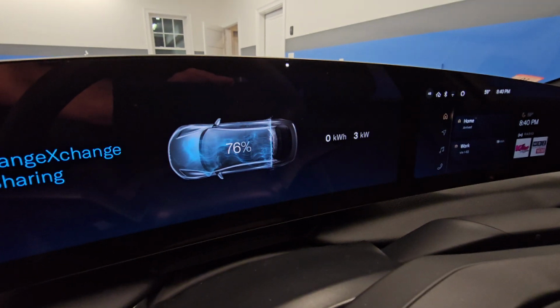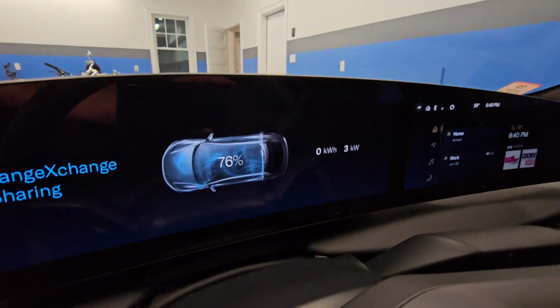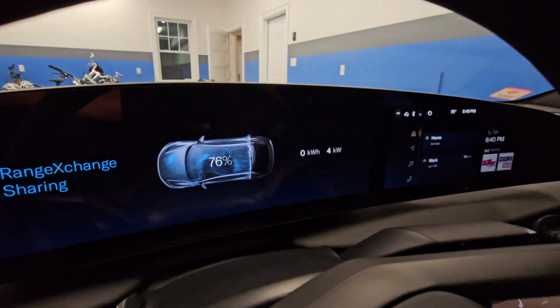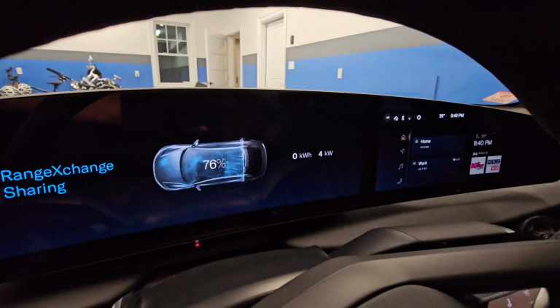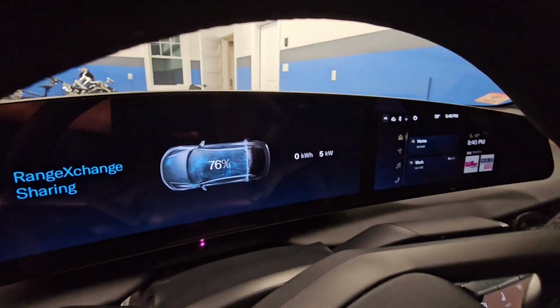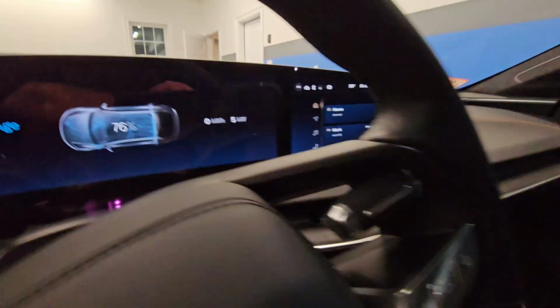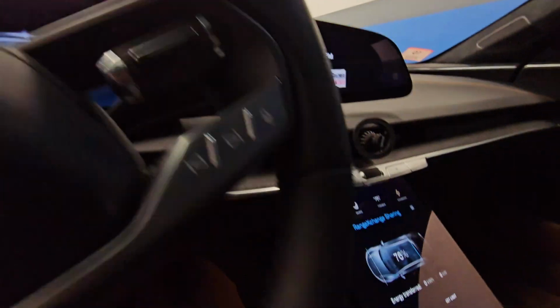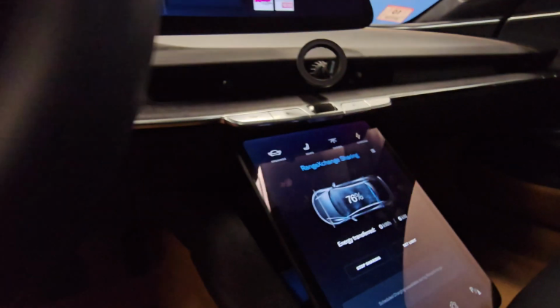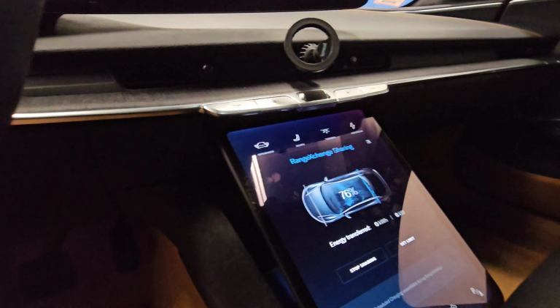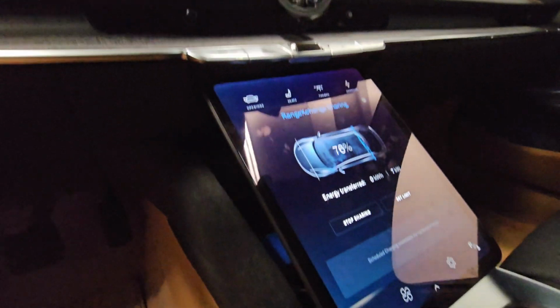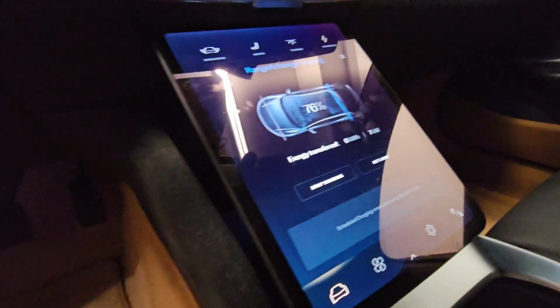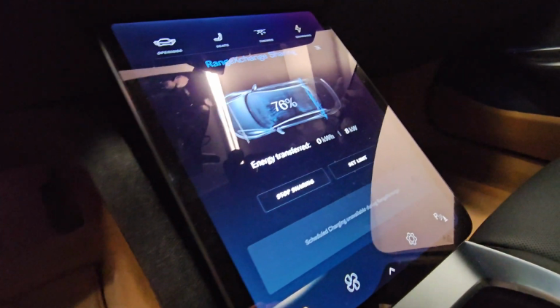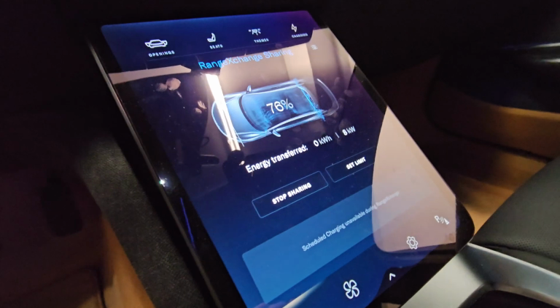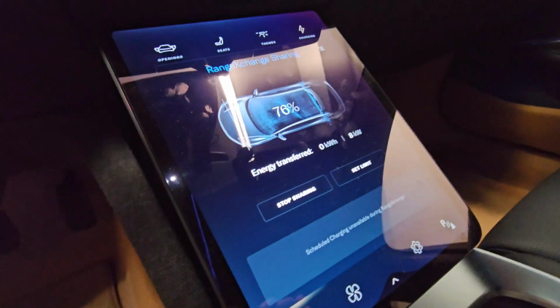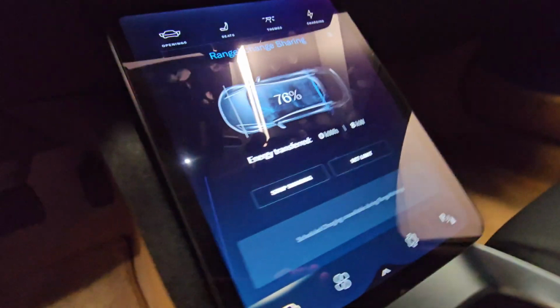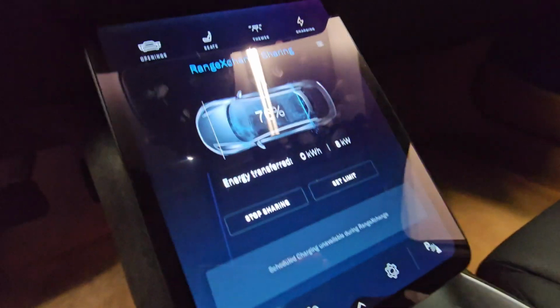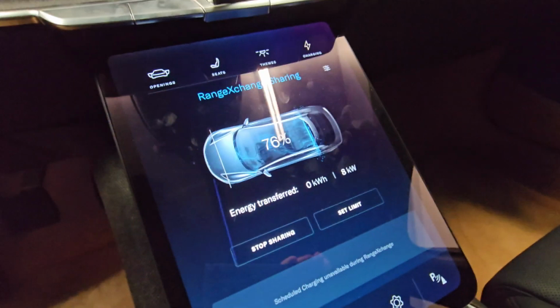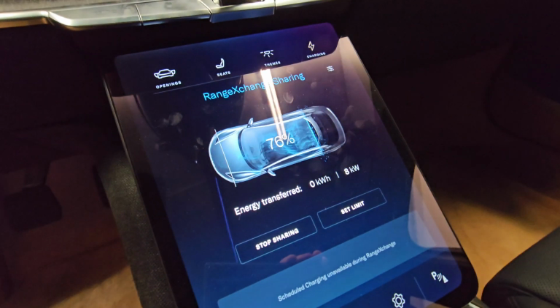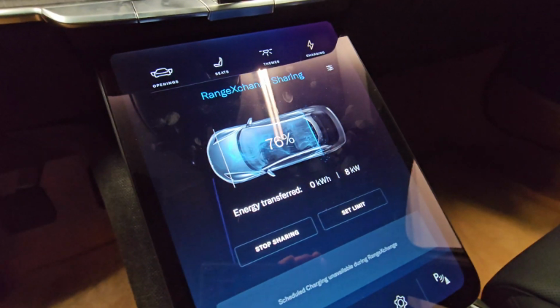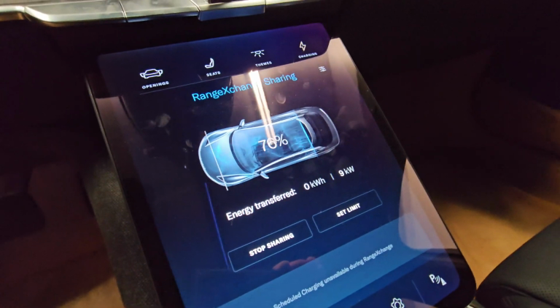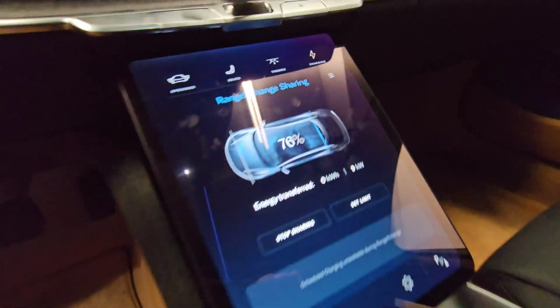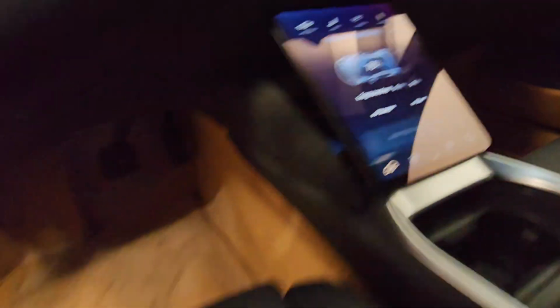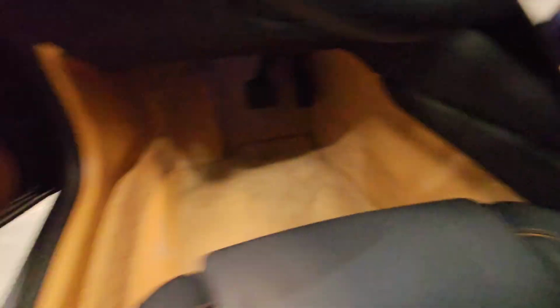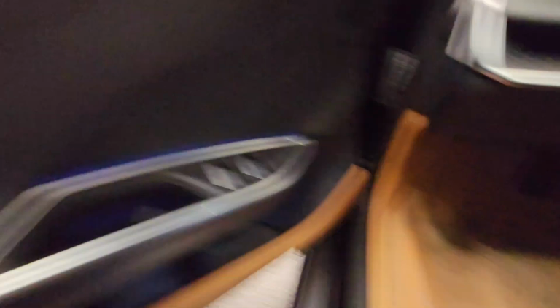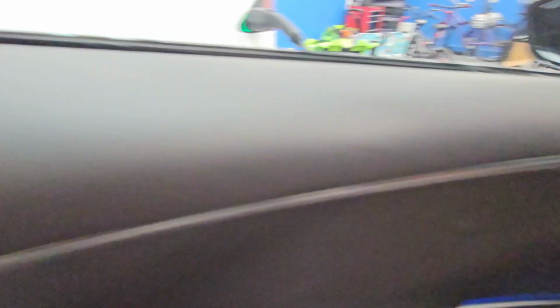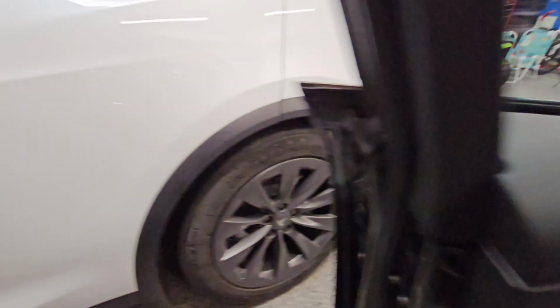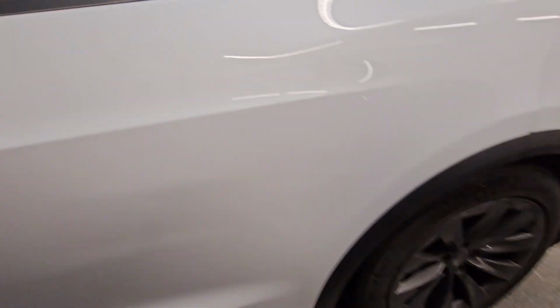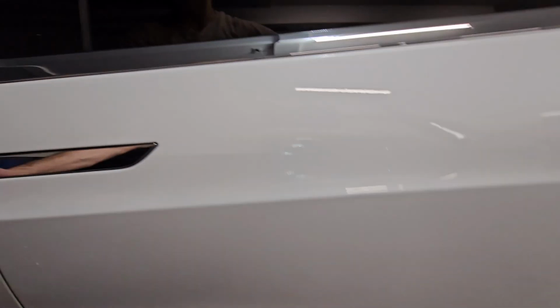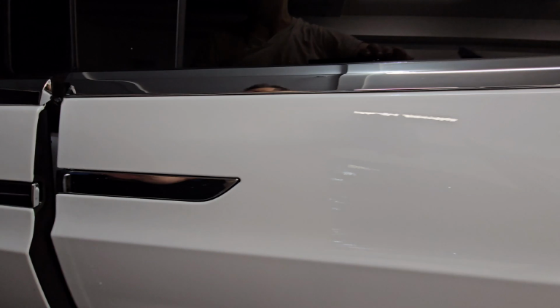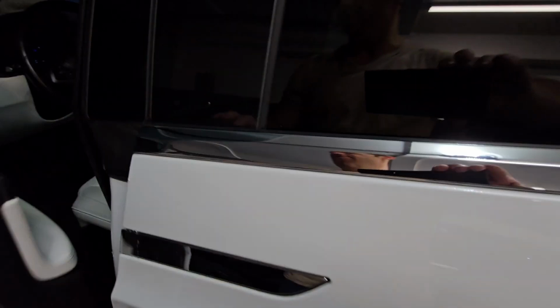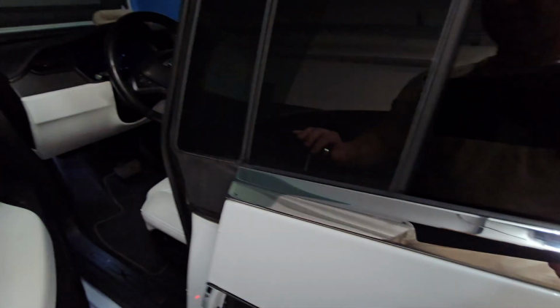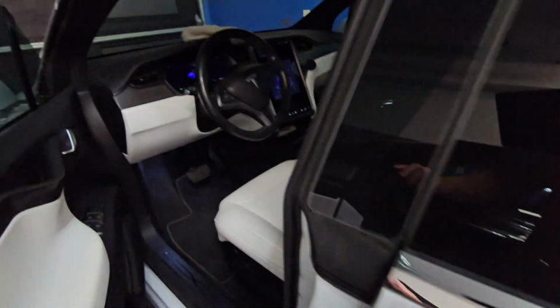The middle screen shows the same, and let's look at the receiving vehicle.